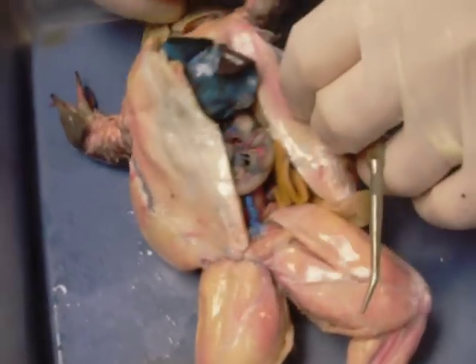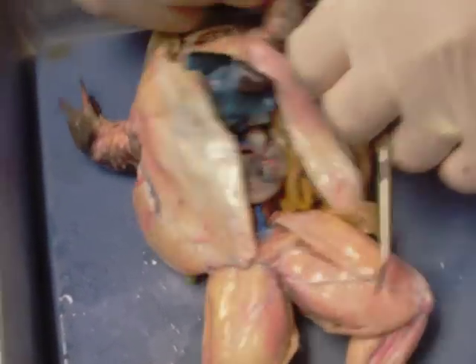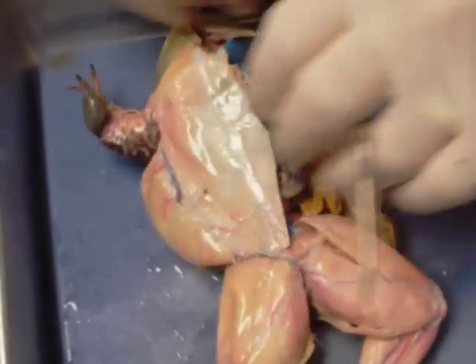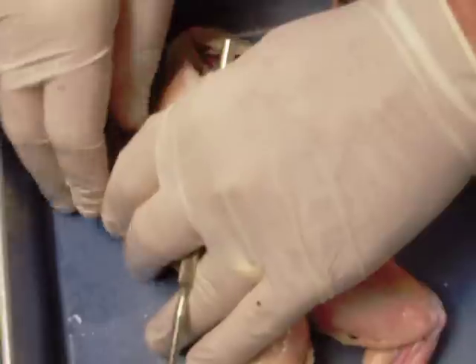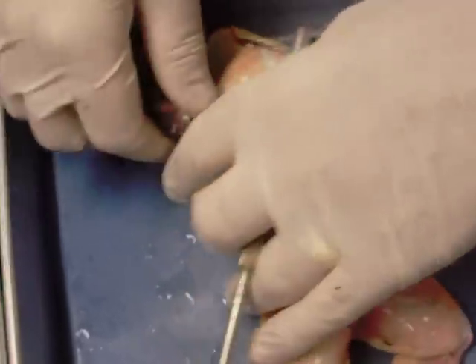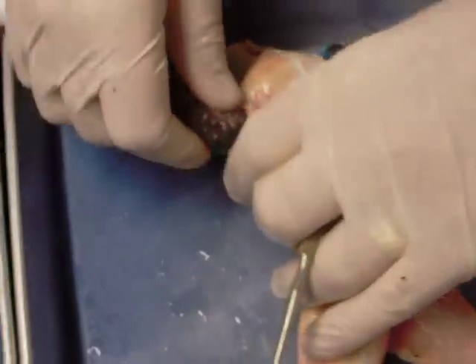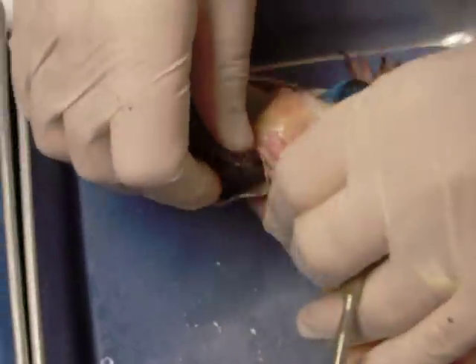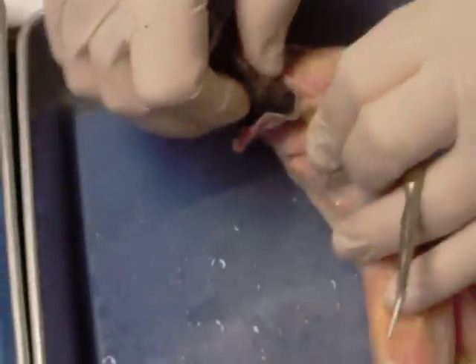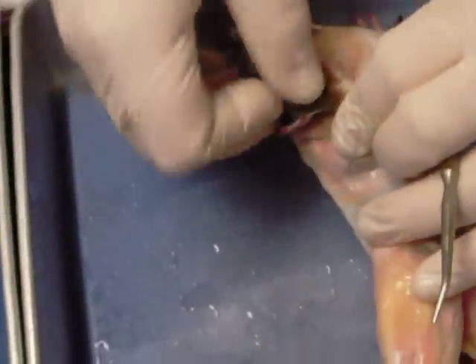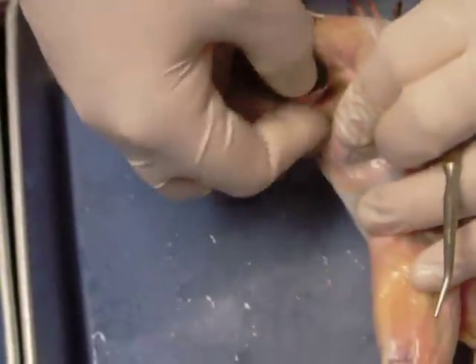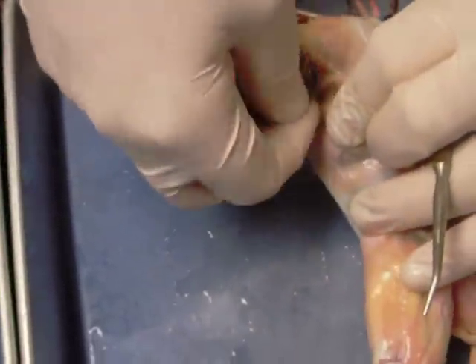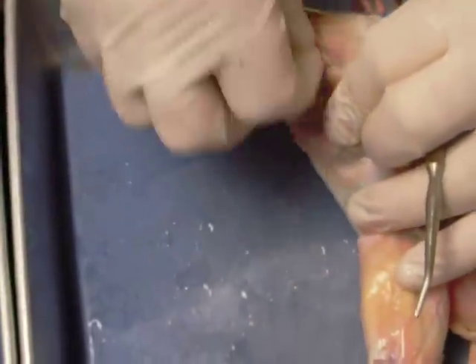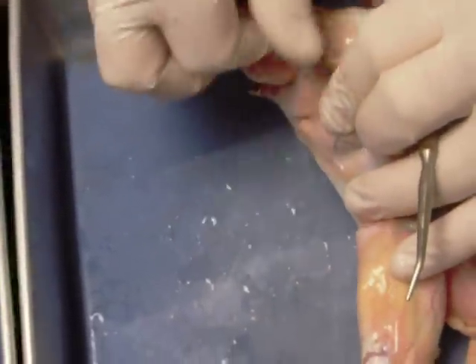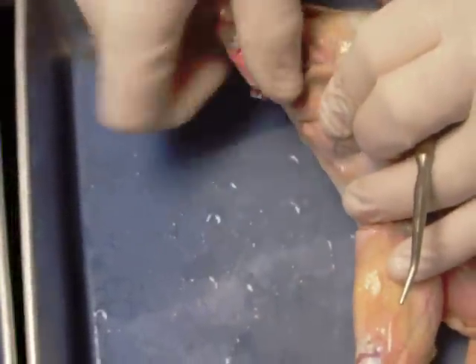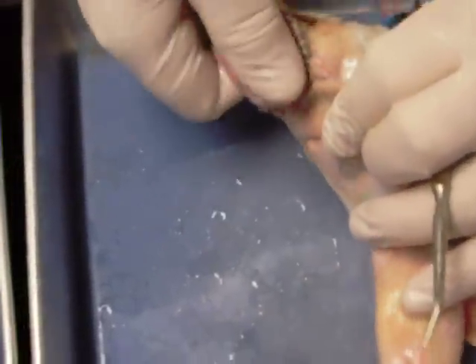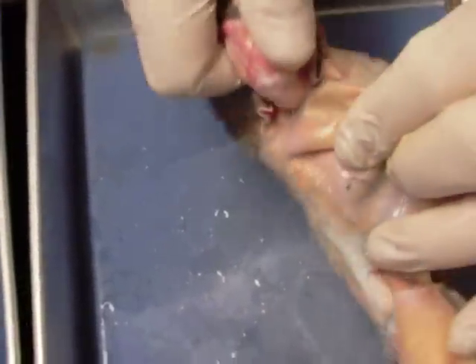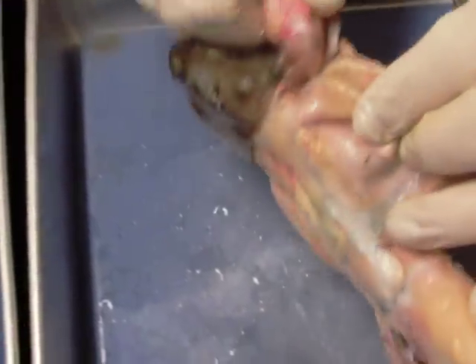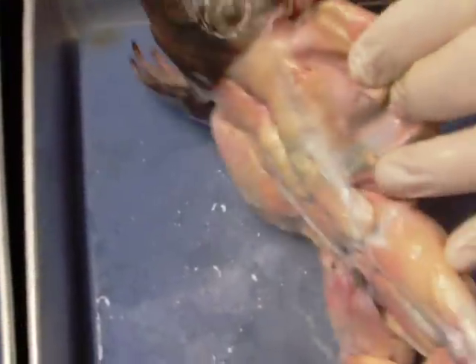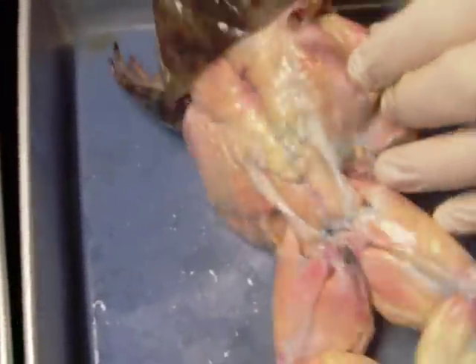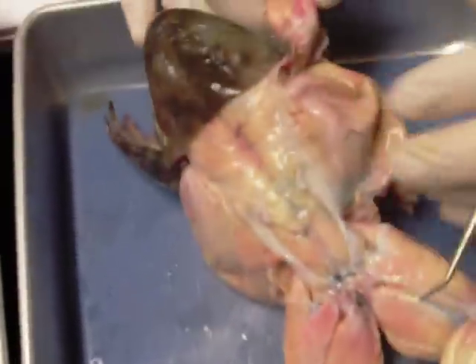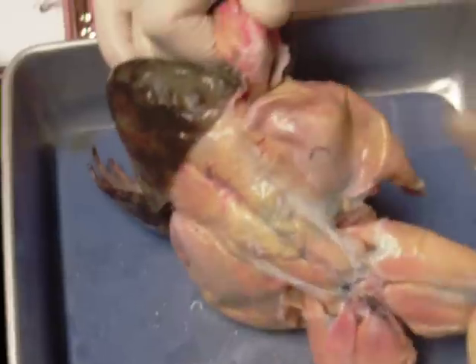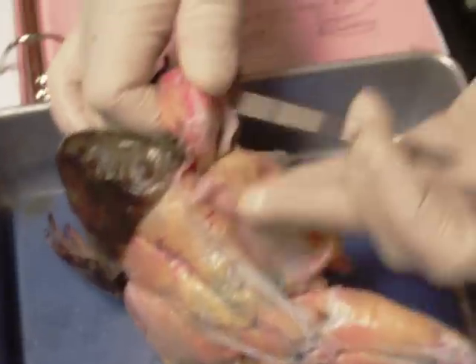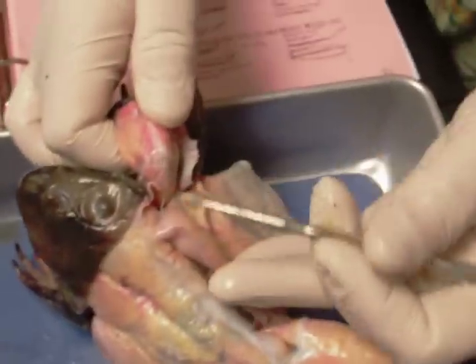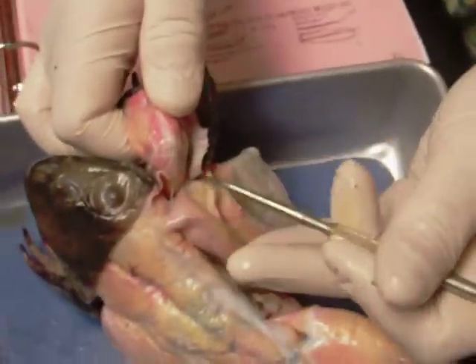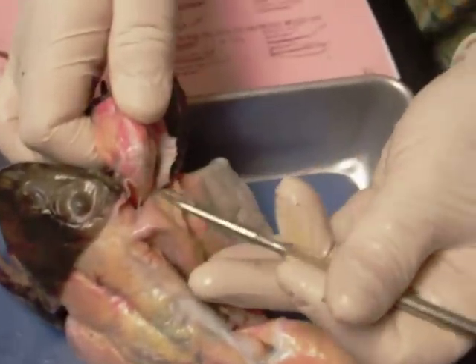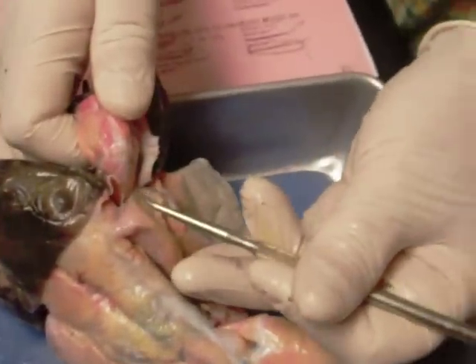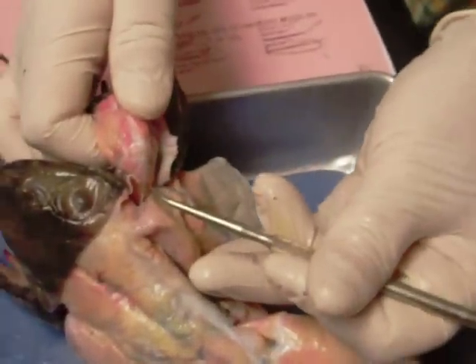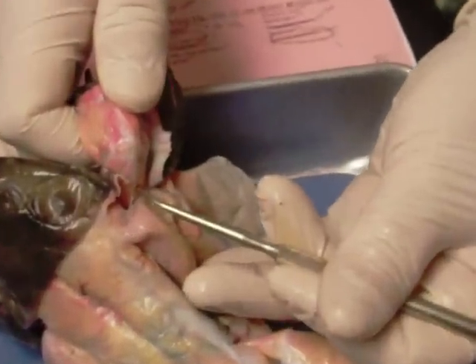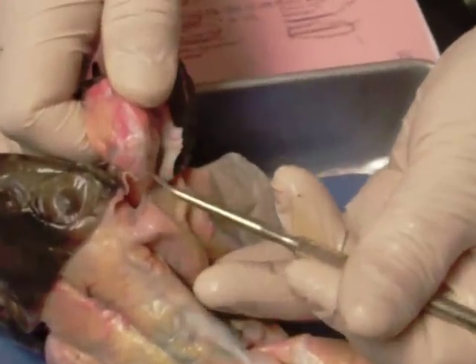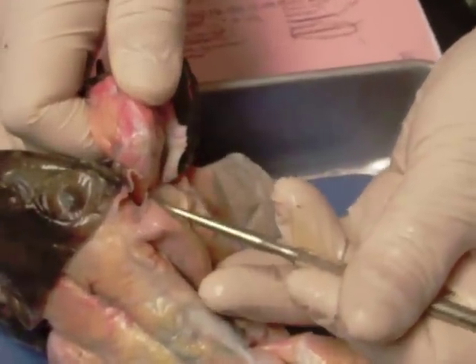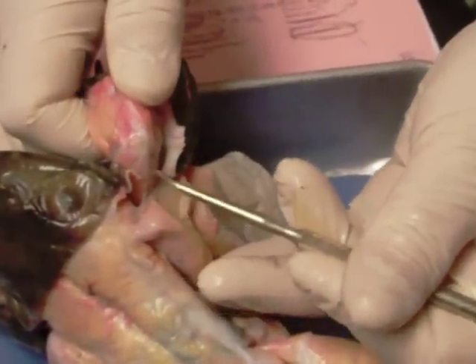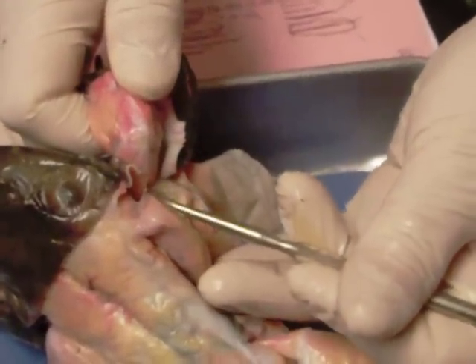Another muscle associated with the frog that we were looking at on these specimens is the triceps brachii, and that is on the back of the humerus, shown right here.